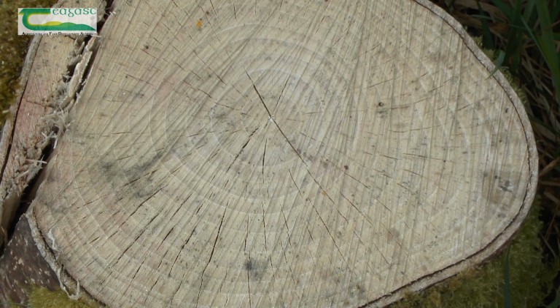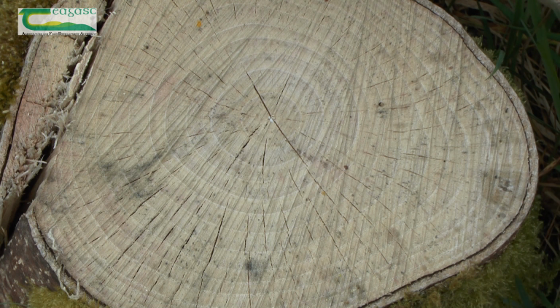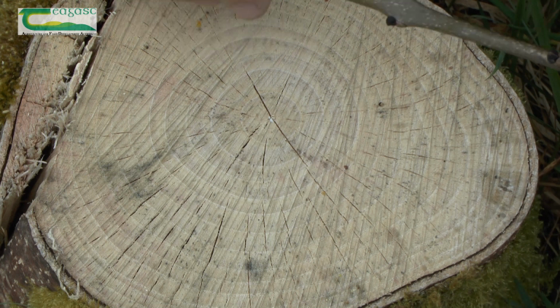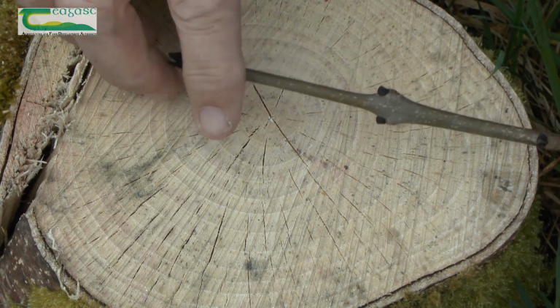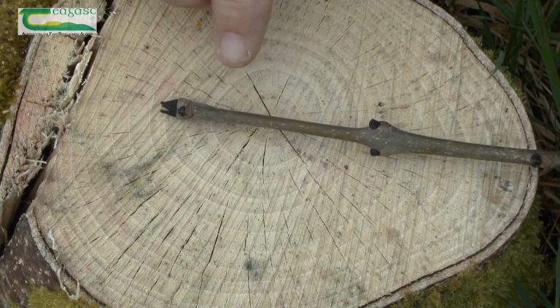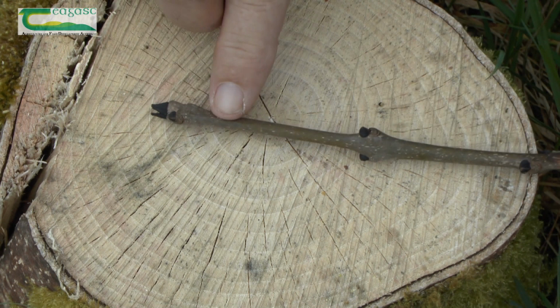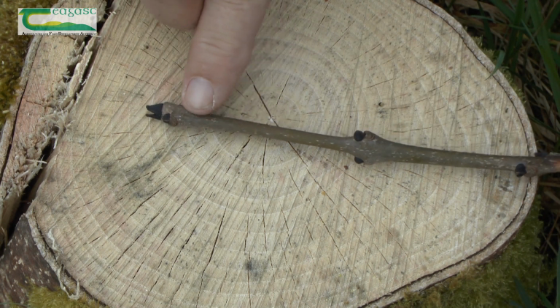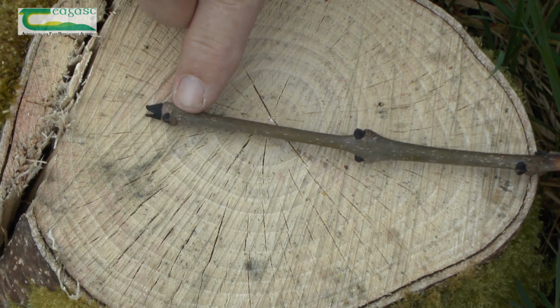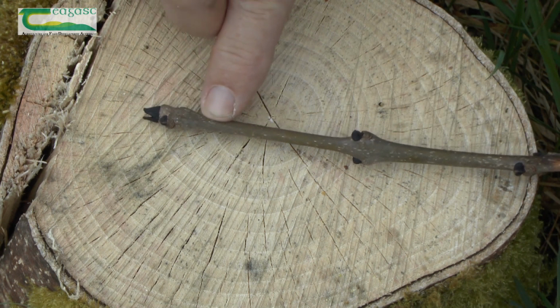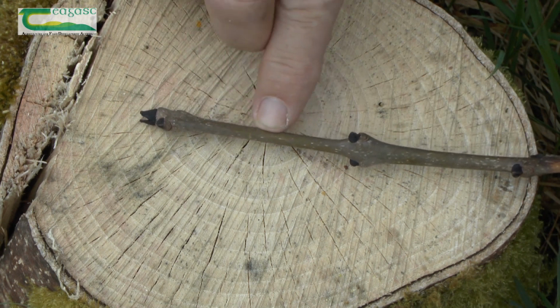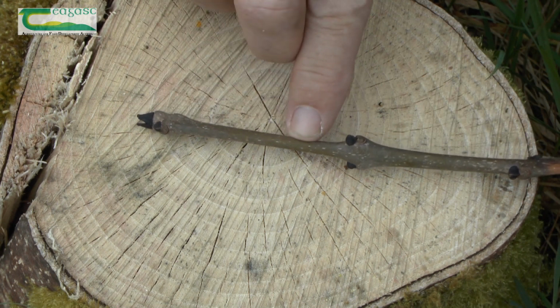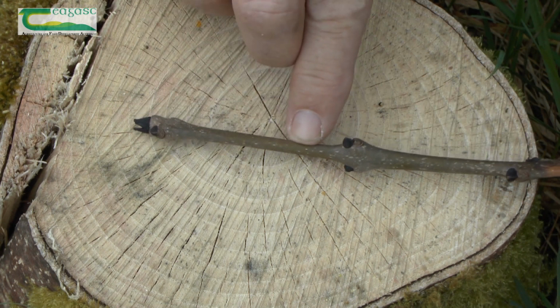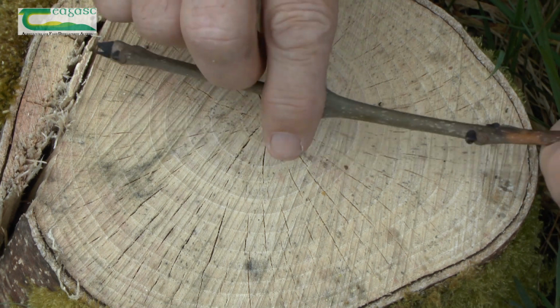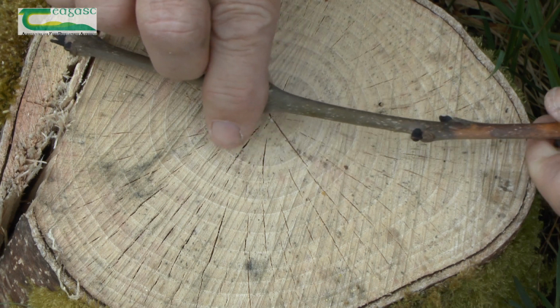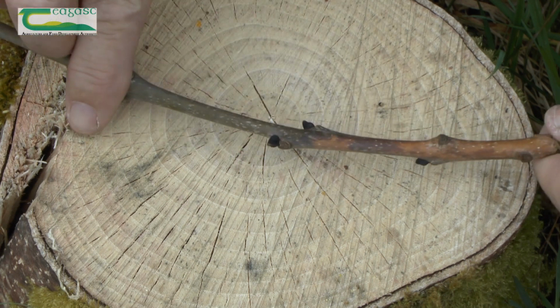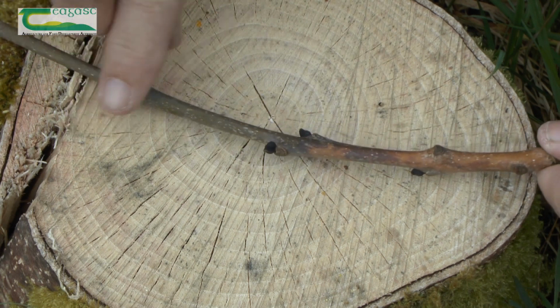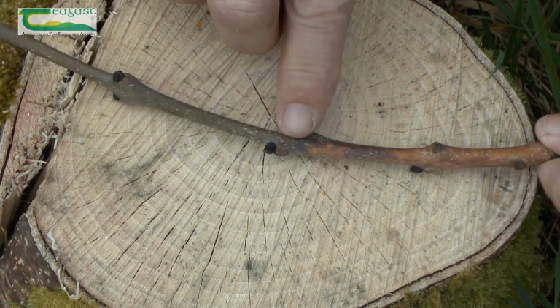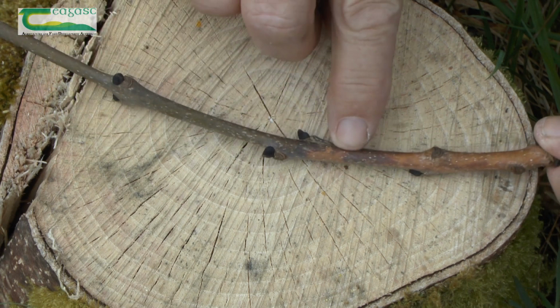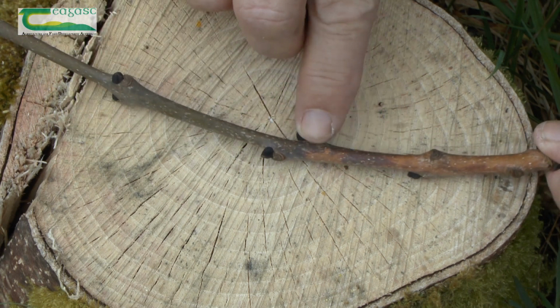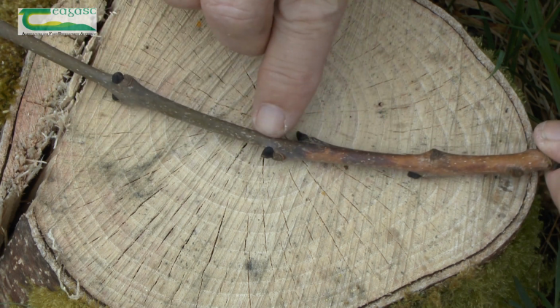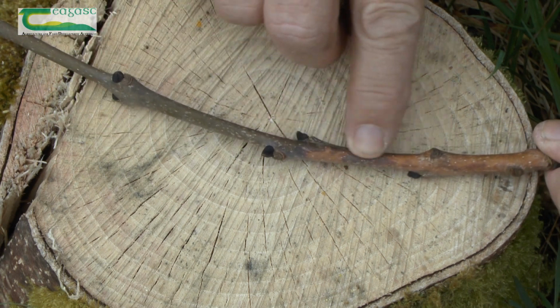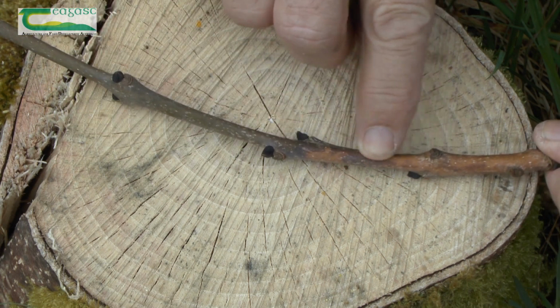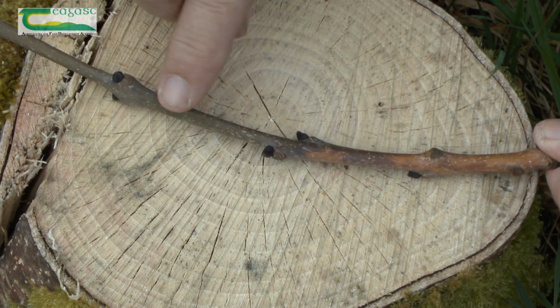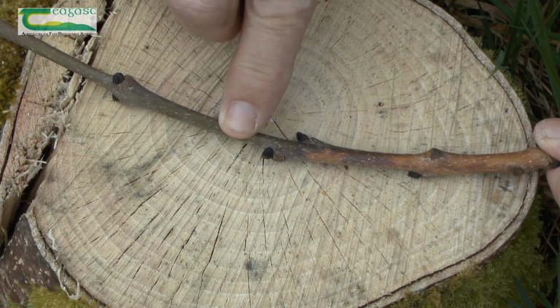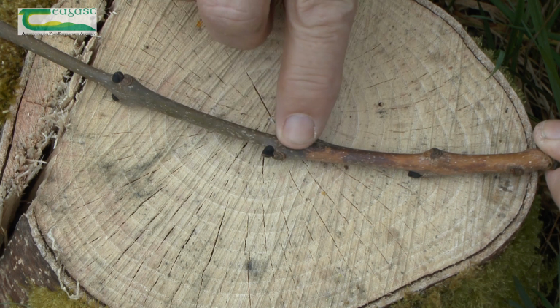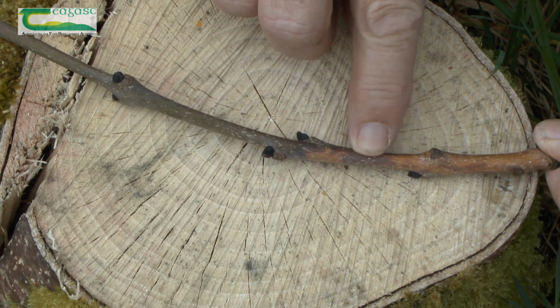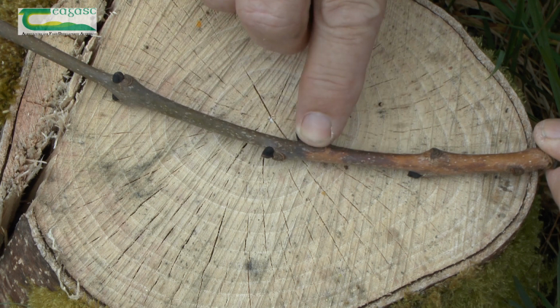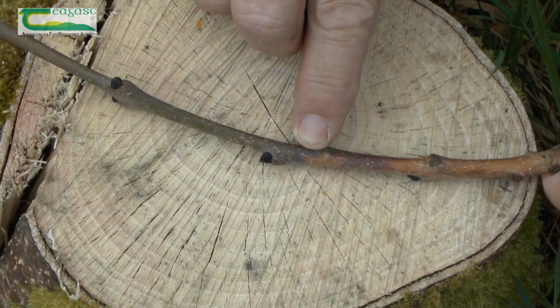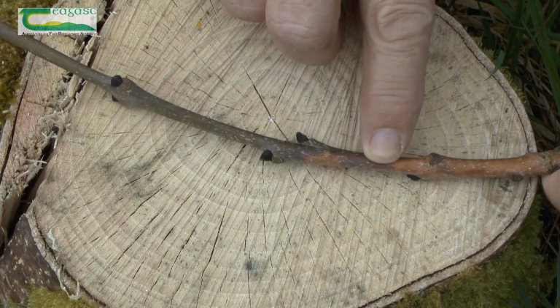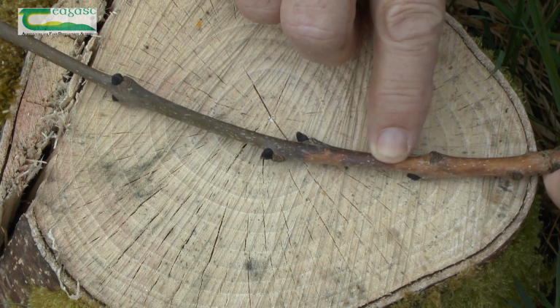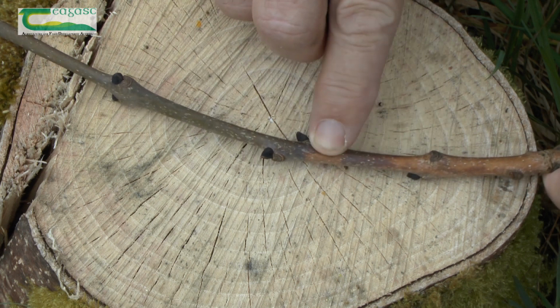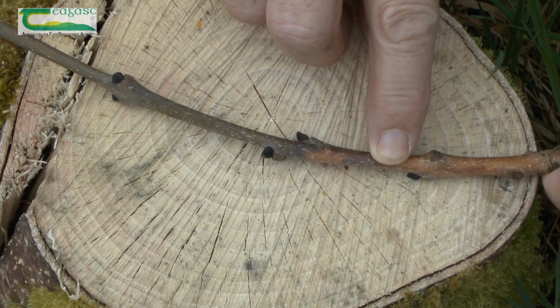On the other hand, this is one that also comes from the crown of the tree. We can see a green colour here but evidence of infection with a change in colour from green to a brown, orangey colour on the stem.